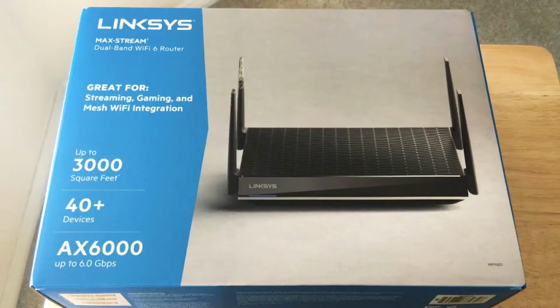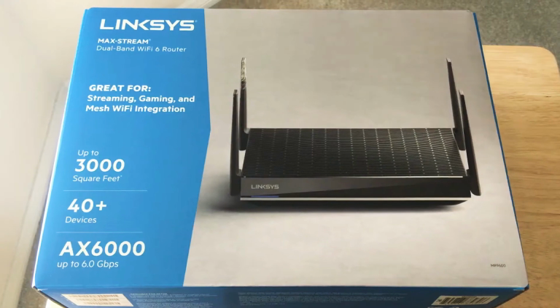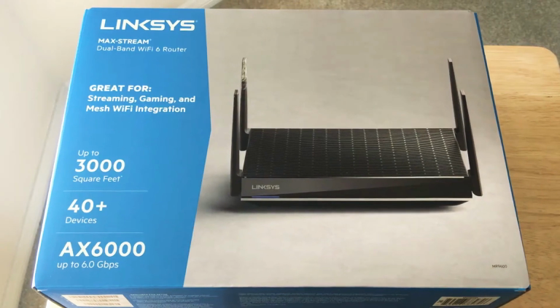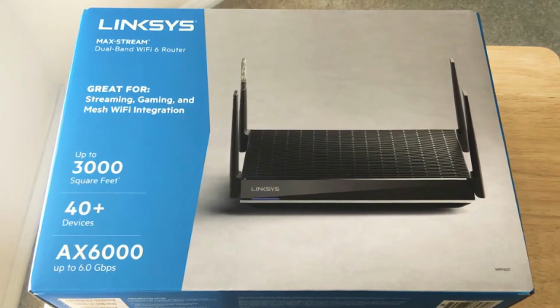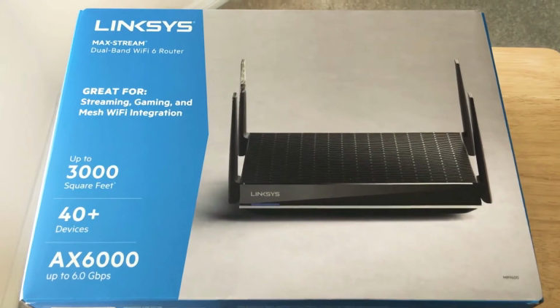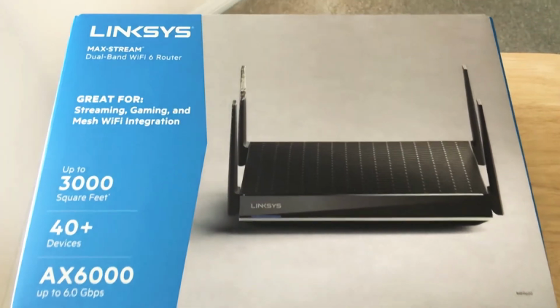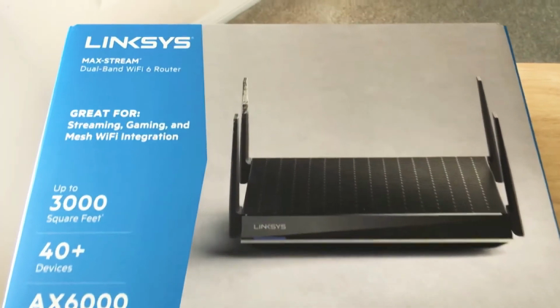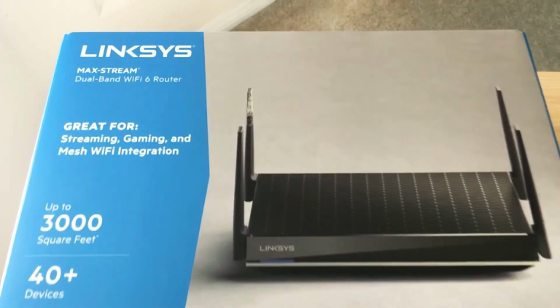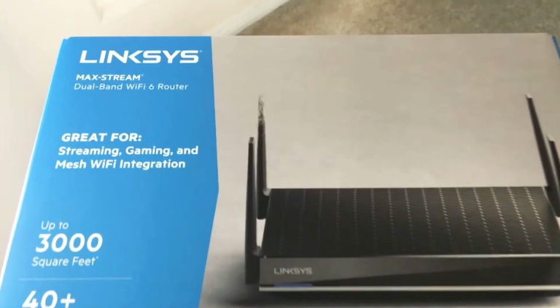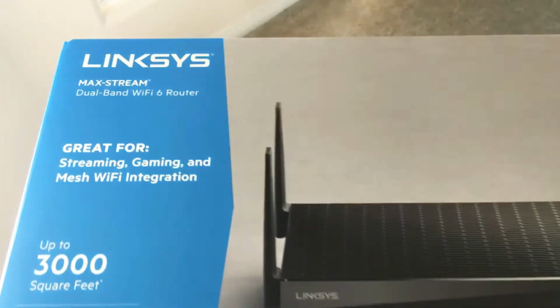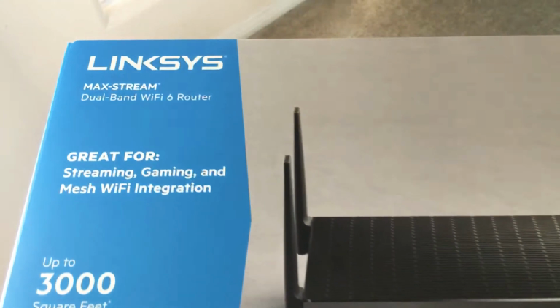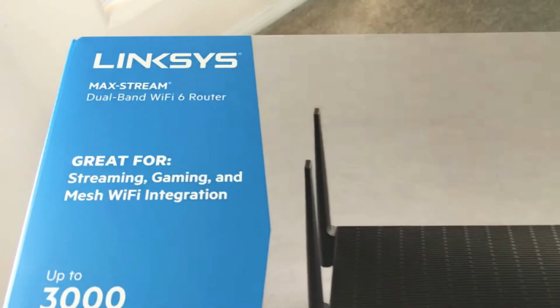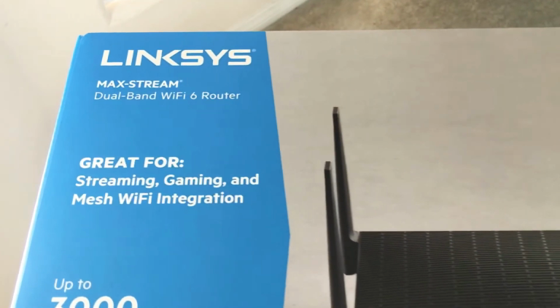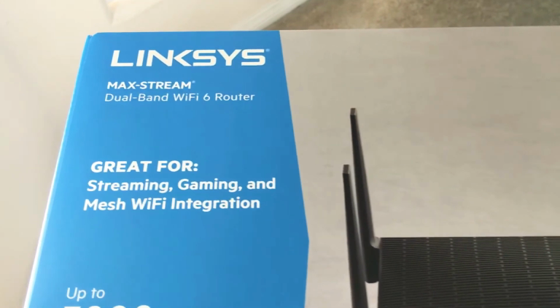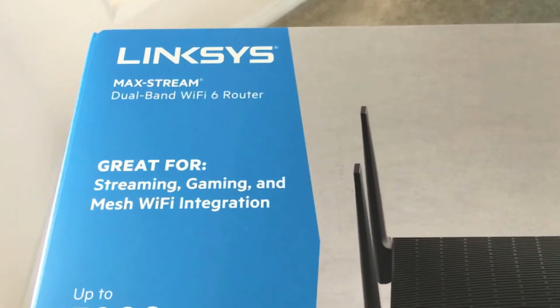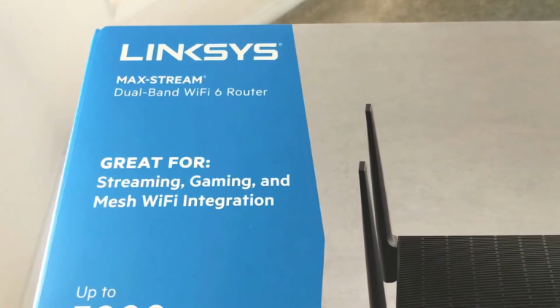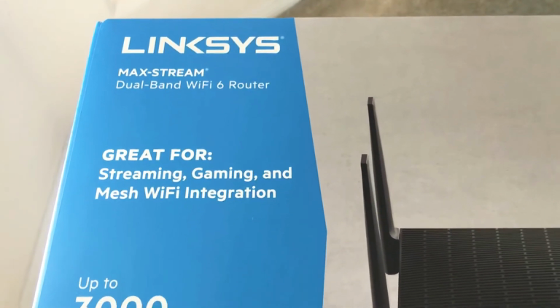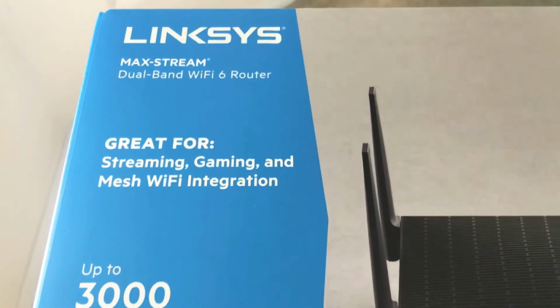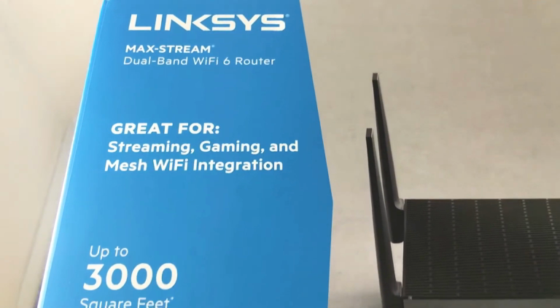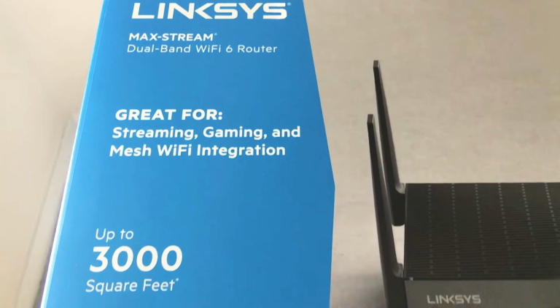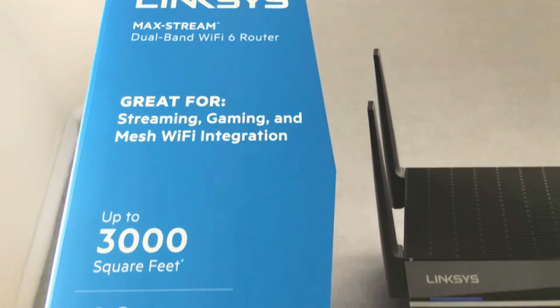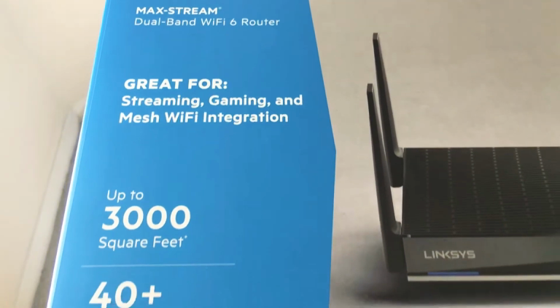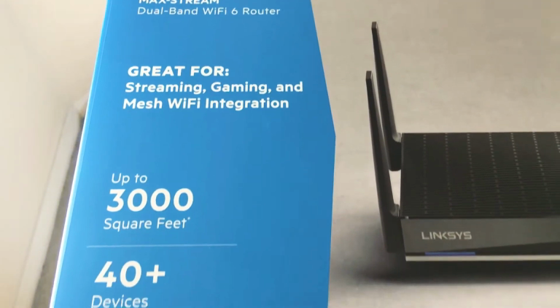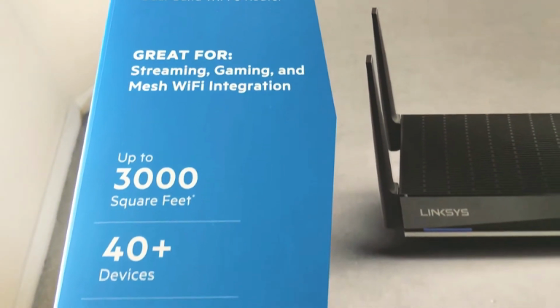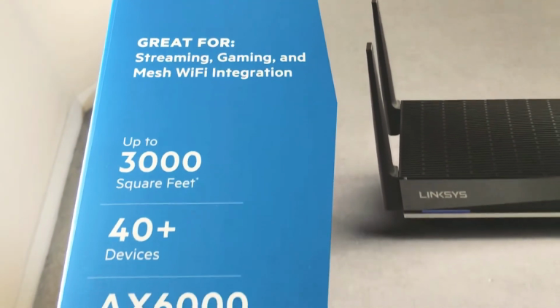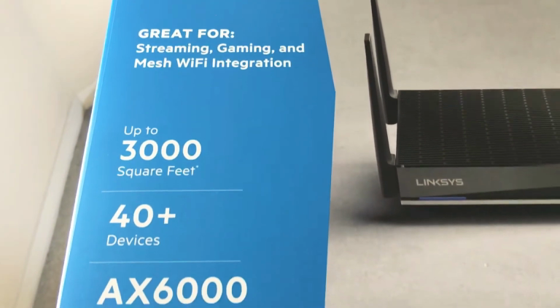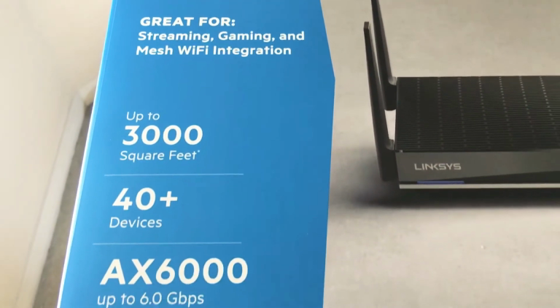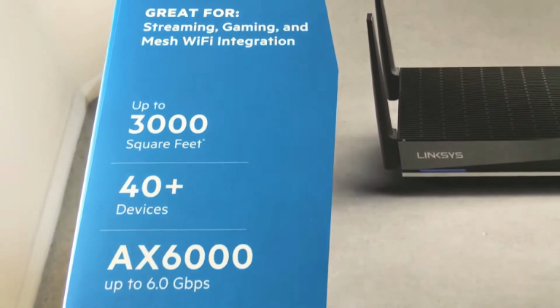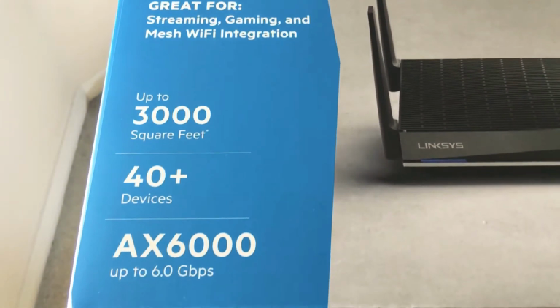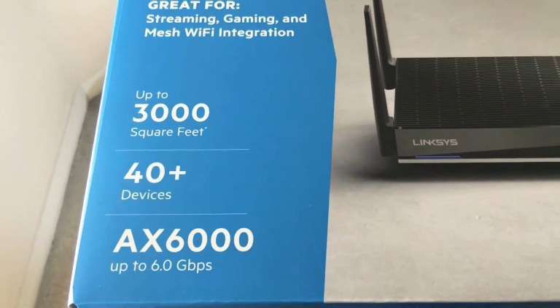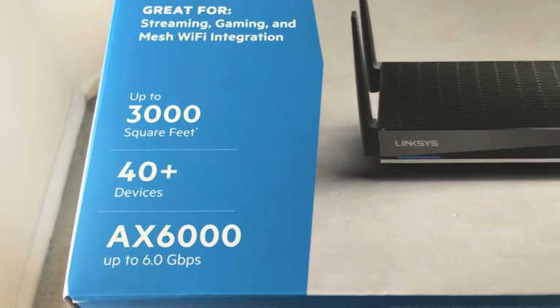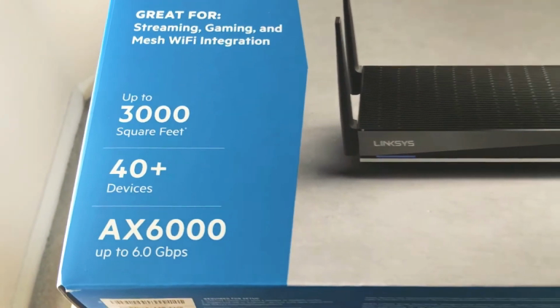Hello everyone, this is Chris Joshnod, 24k on Twitter and 24k on Instagram. Today I'll be unboxing the Linksys Max Stream dual band Wi-Fi 6 router.